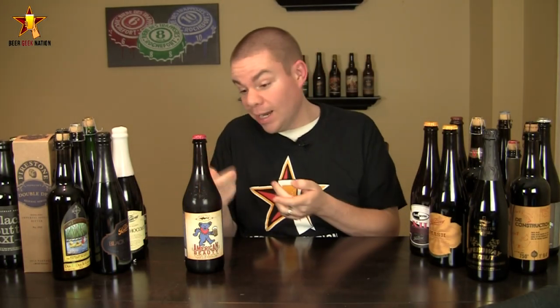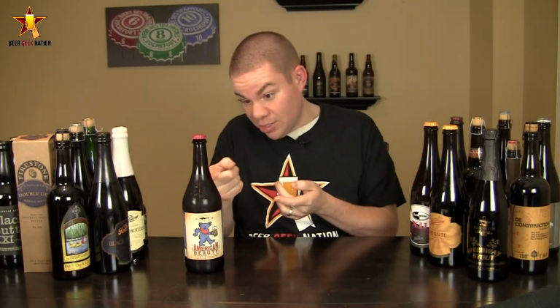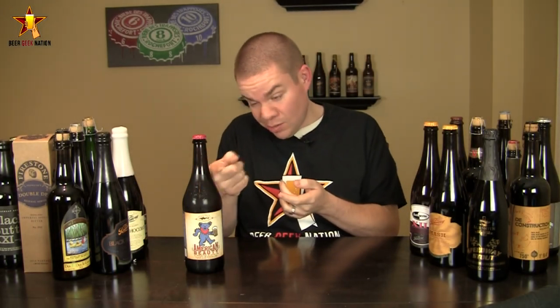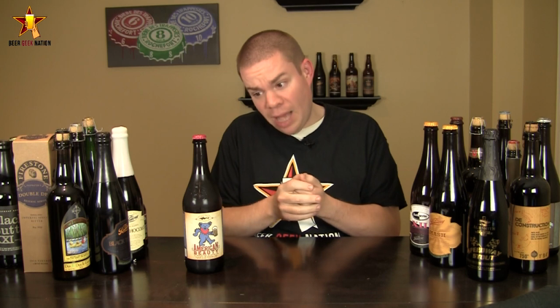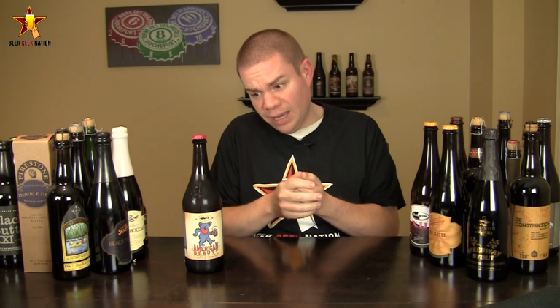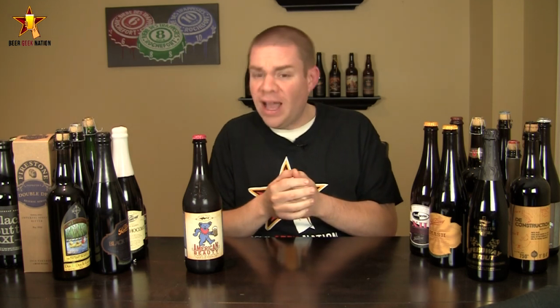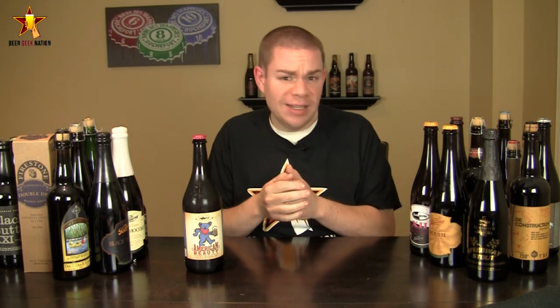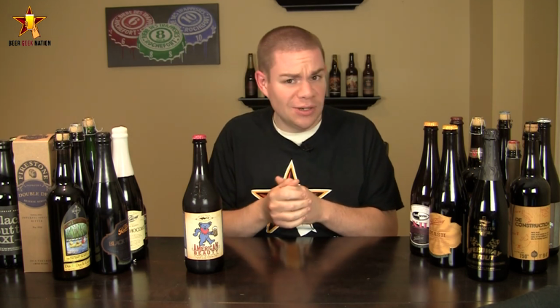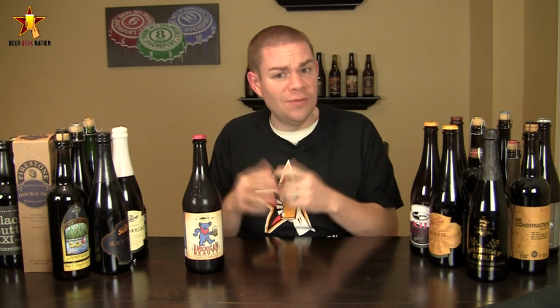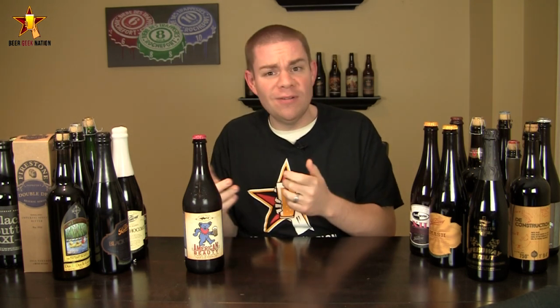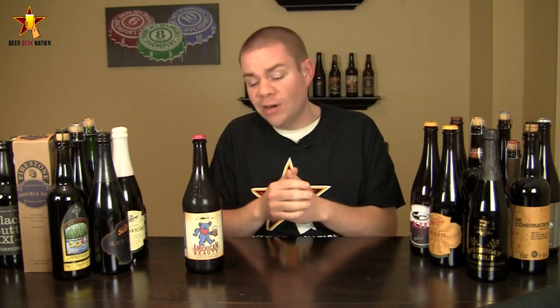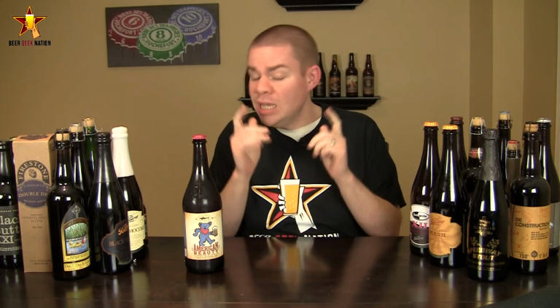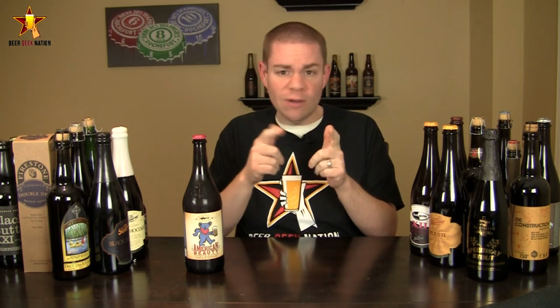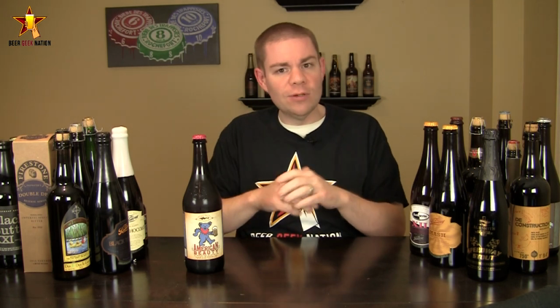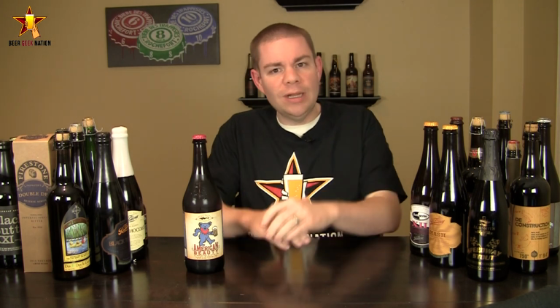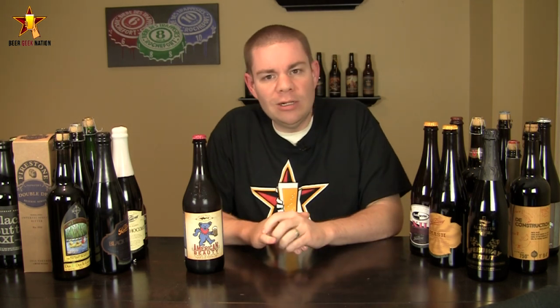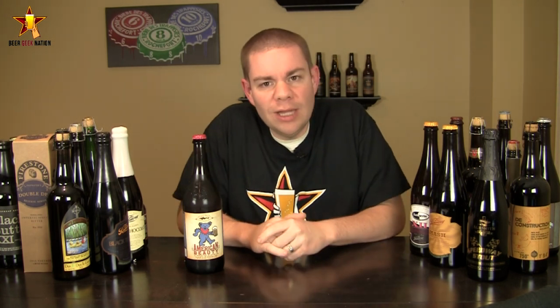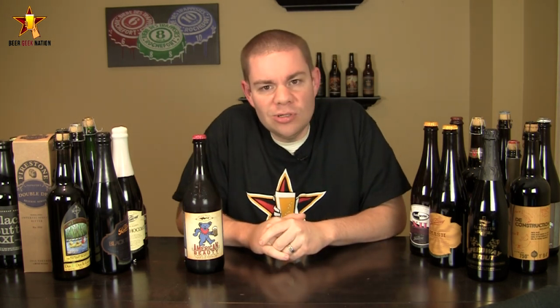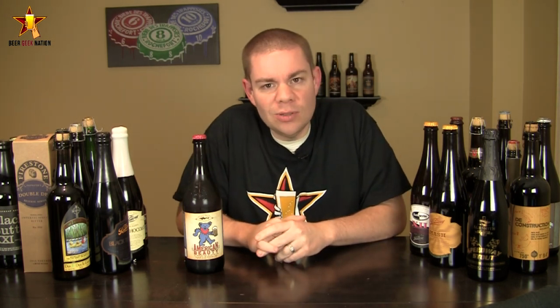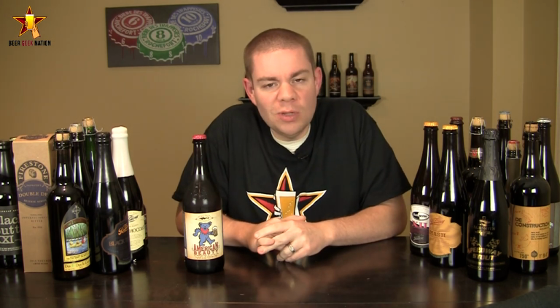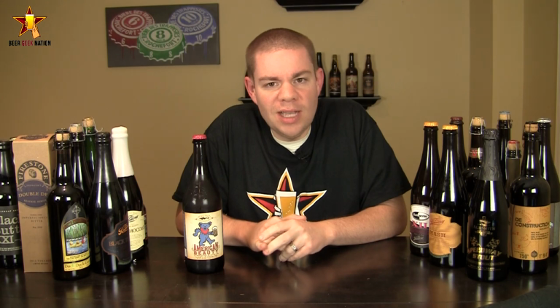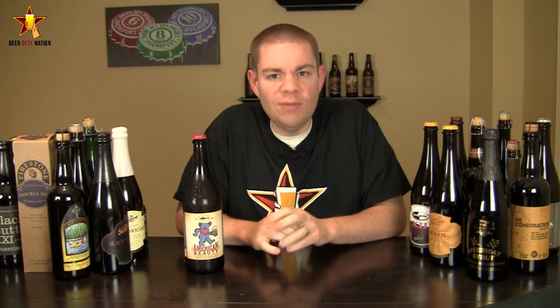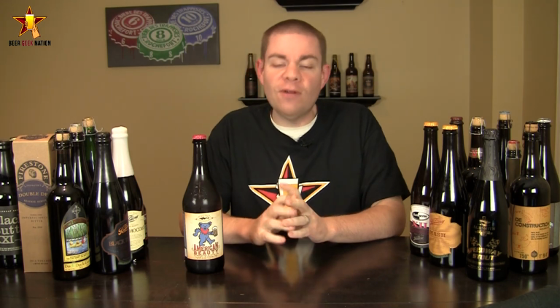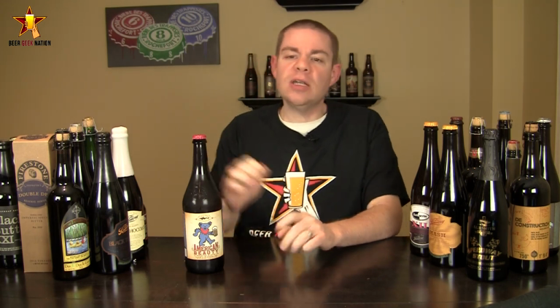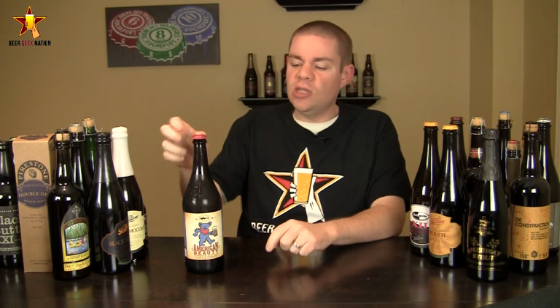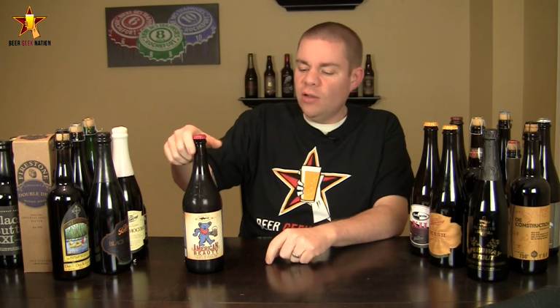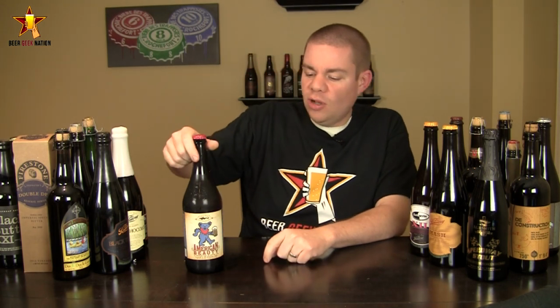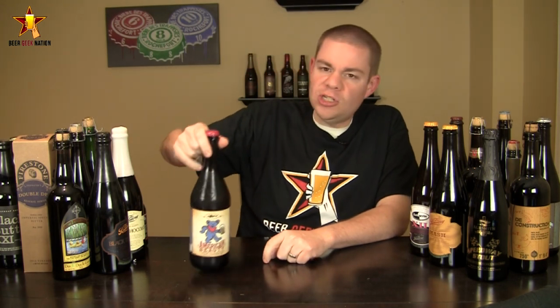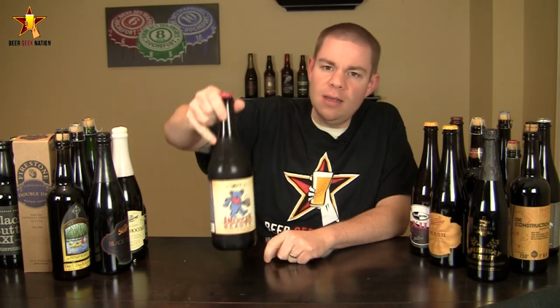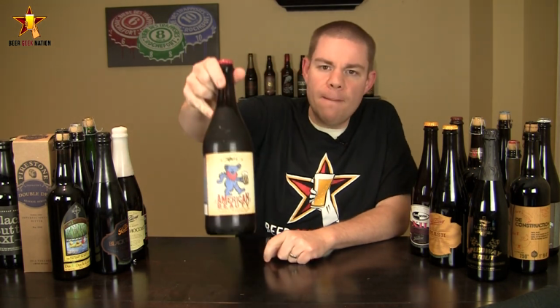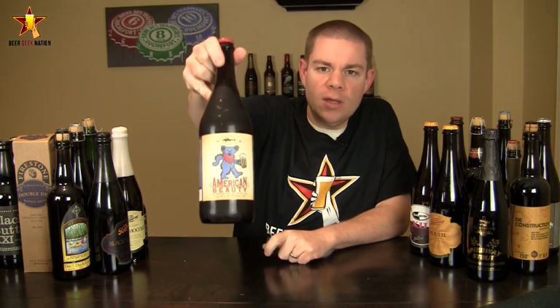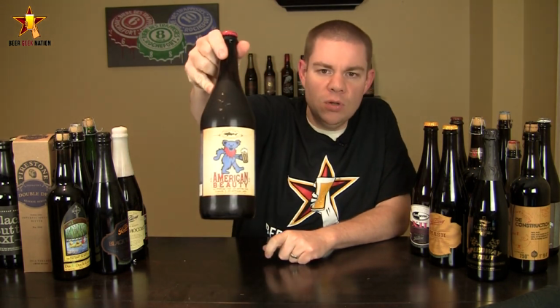I got to mention, this thing was bottled like five days ago, so very, very fresh. Looking forward to it. Let me get it into a glass and let you guys know what it smells and tastes like, and give you the final verdict on the Dogfish Head American Beauty.